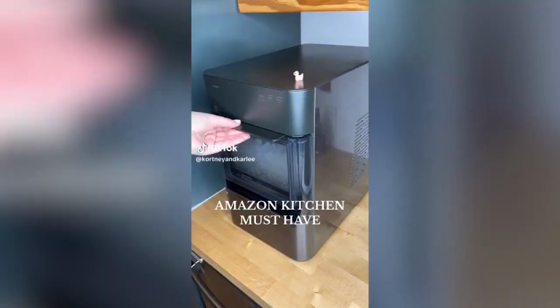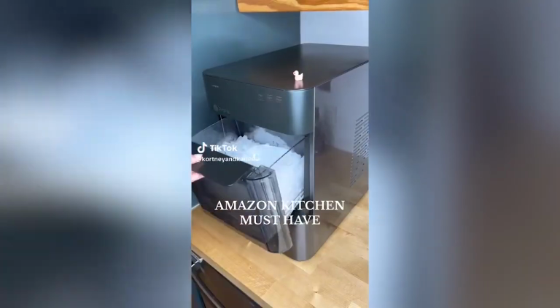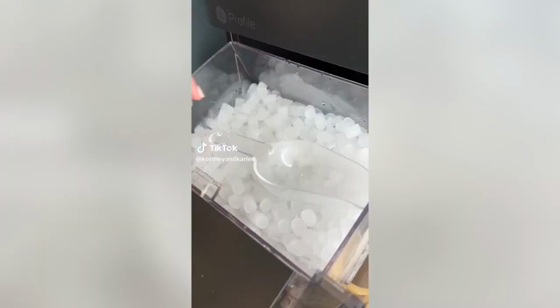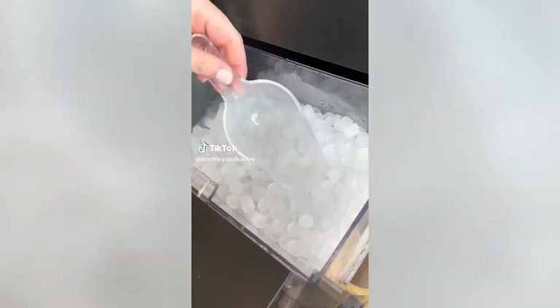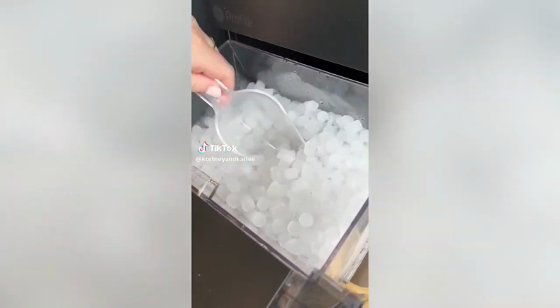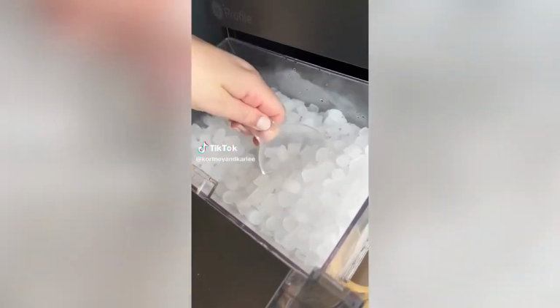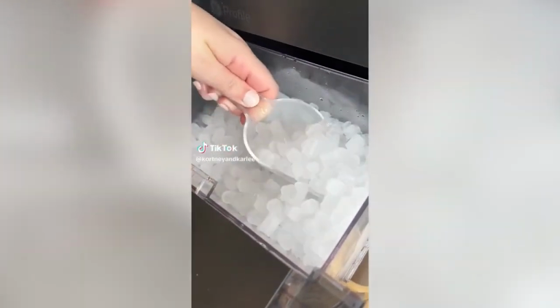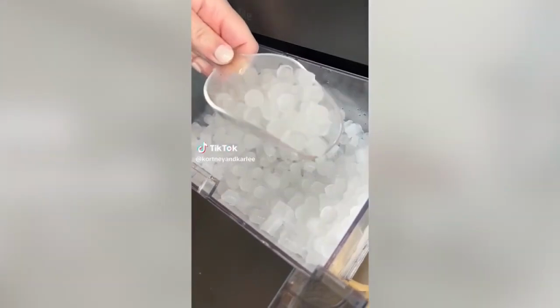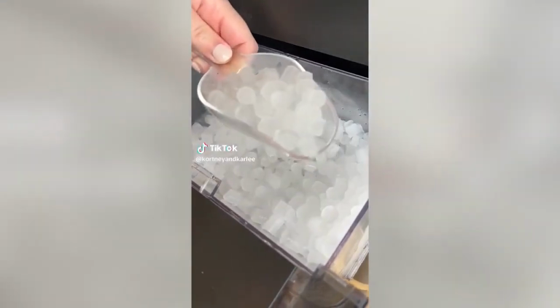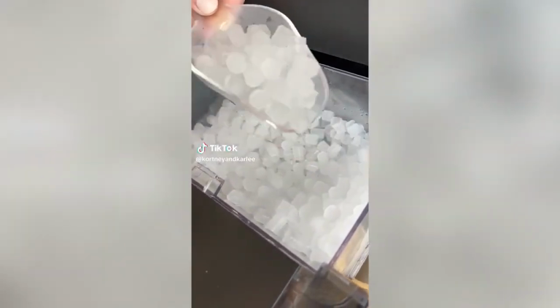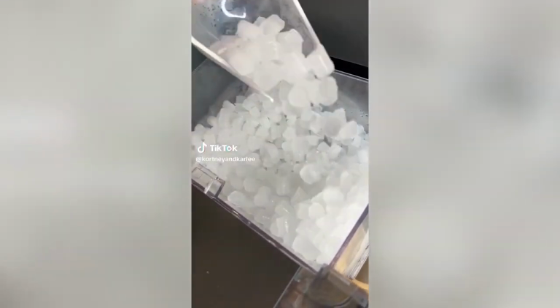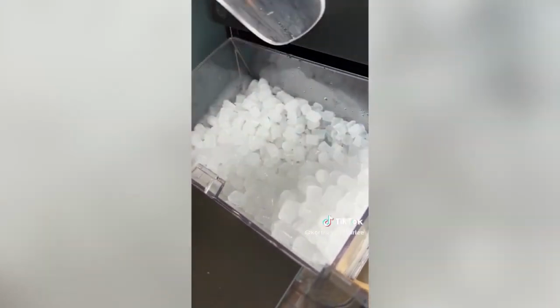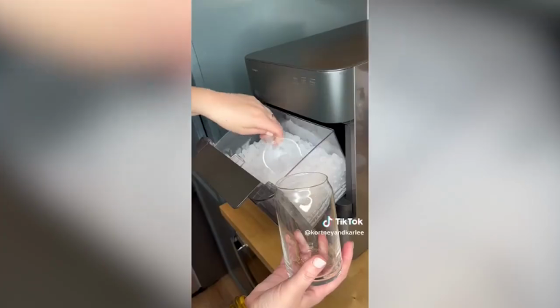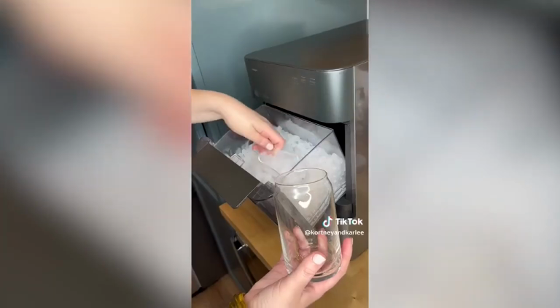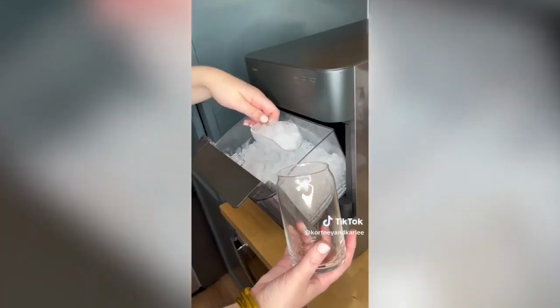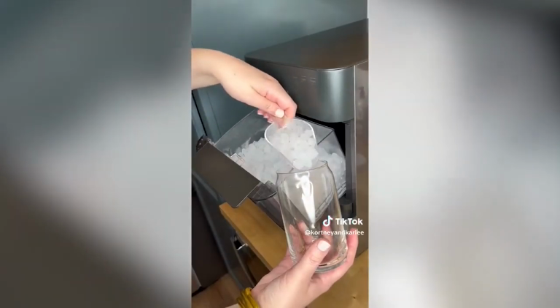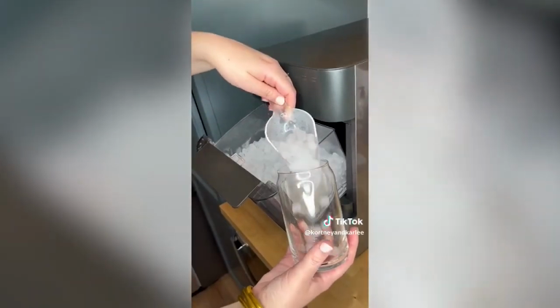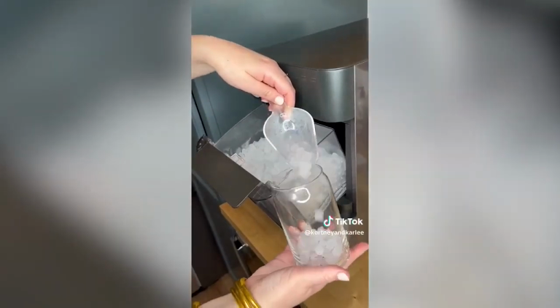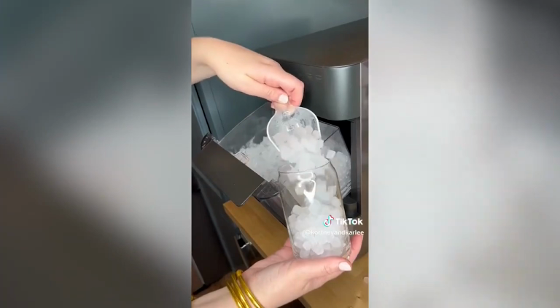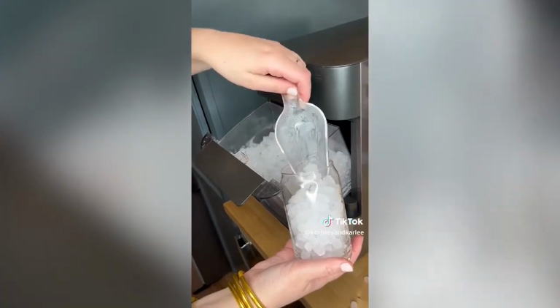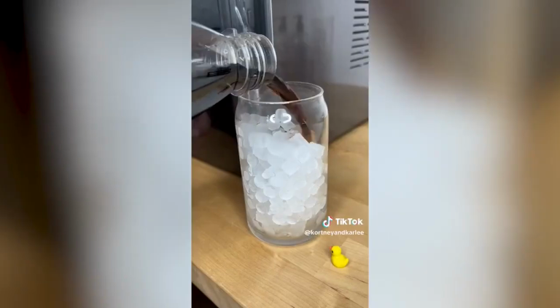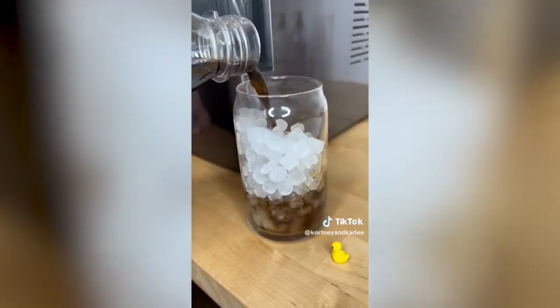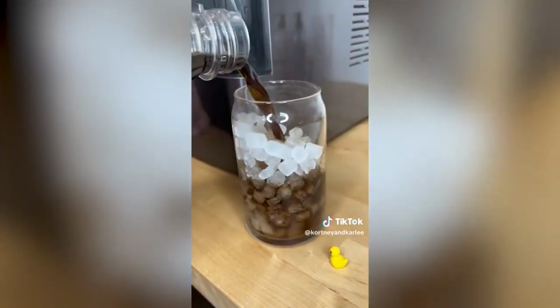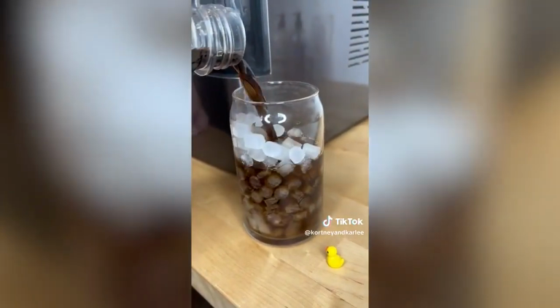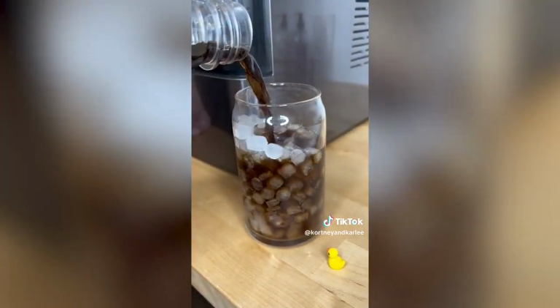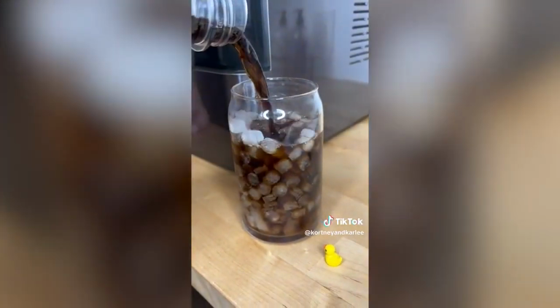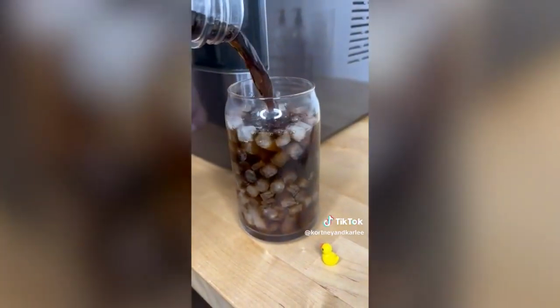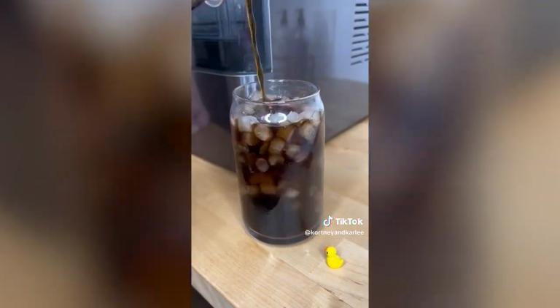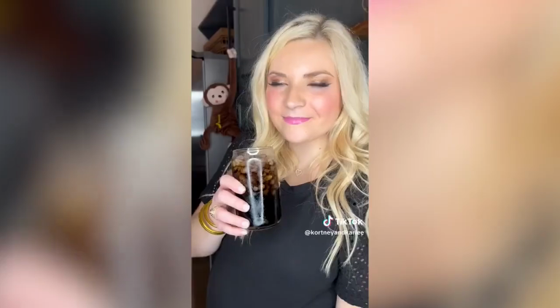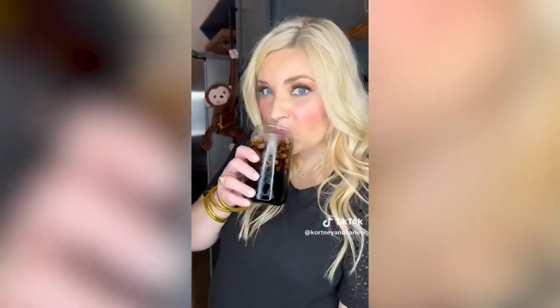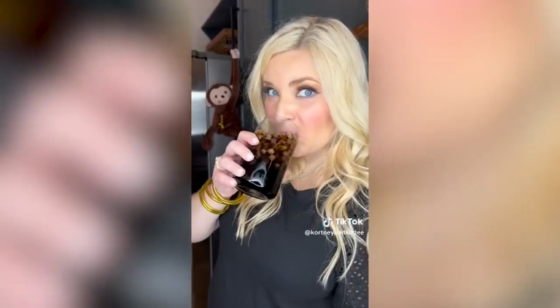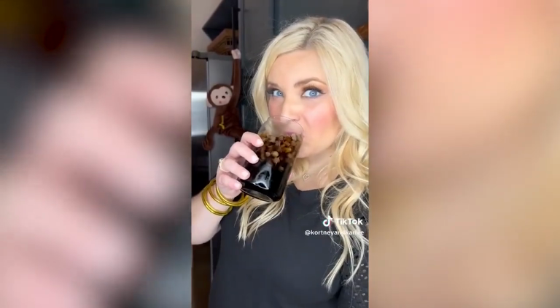Amazon kitchen must-have: I absolutely love this pebble nugget ice machine and use it daily. It makes the best chewable and crunchable pebble nugget ice. It can make the first batch of ice in less than 20 minutes and up to 24 pounds of ice per day. This is one of my favorite kitchen gadgets.